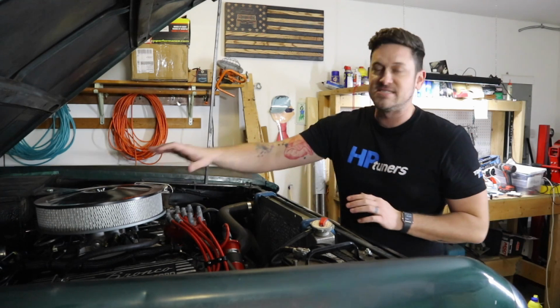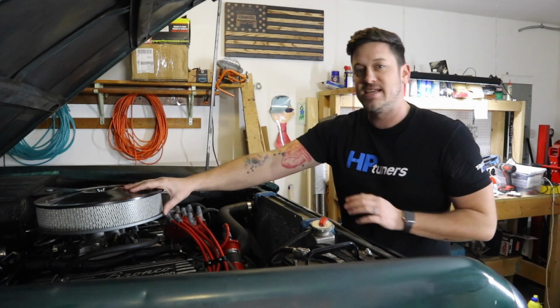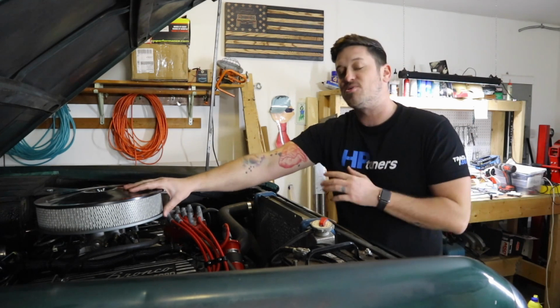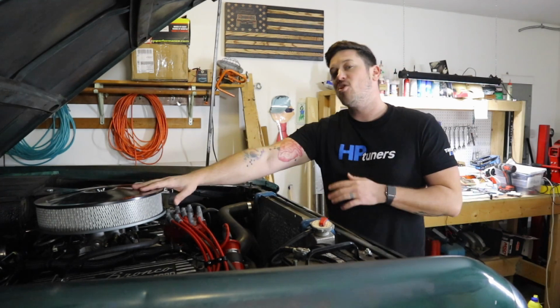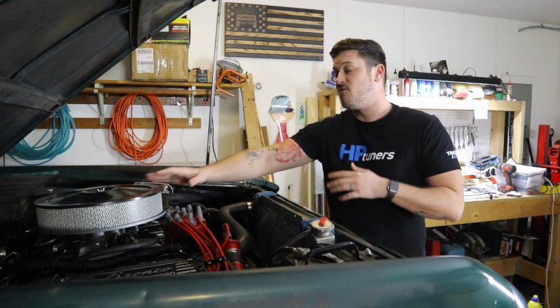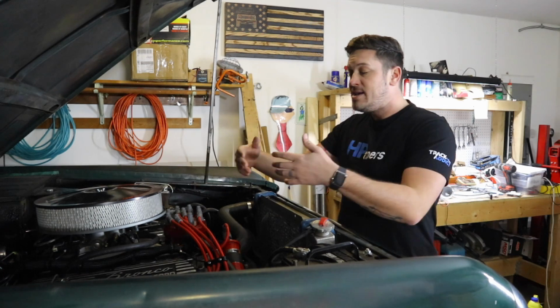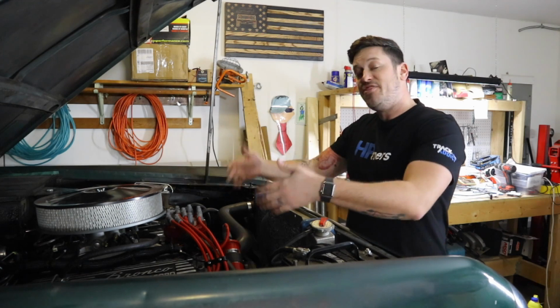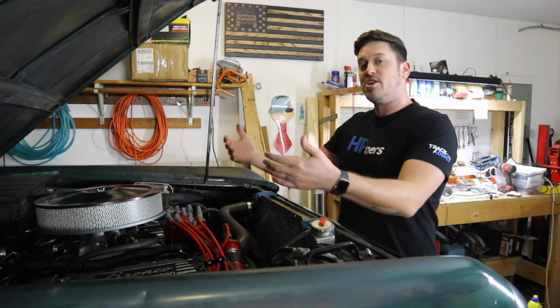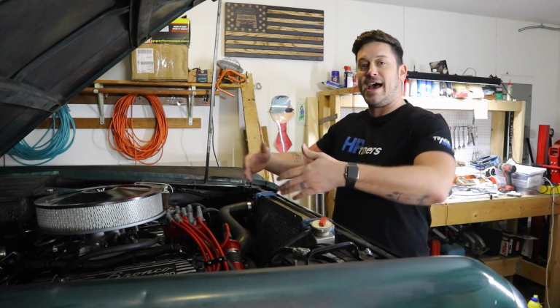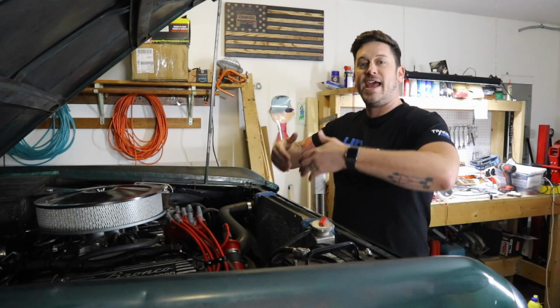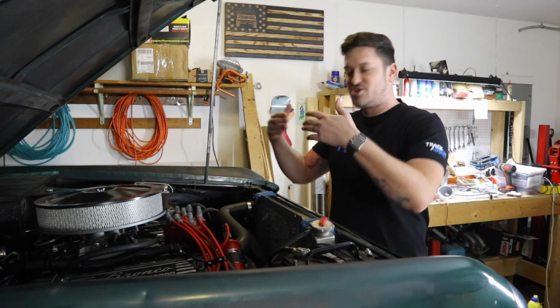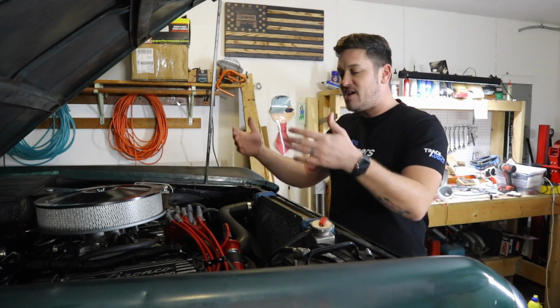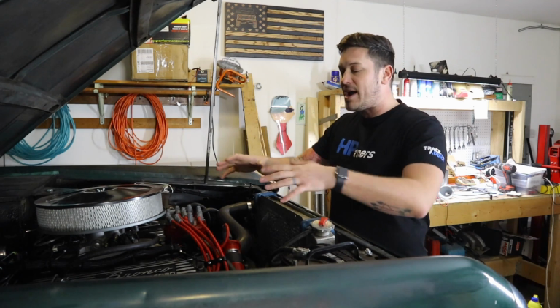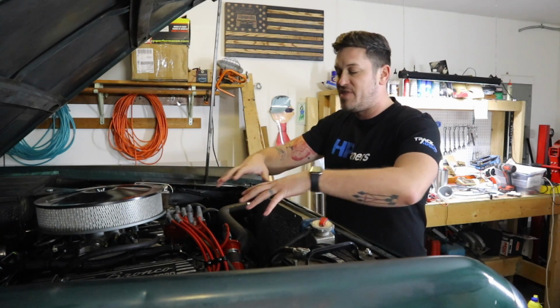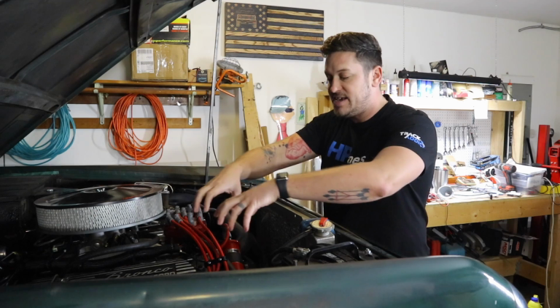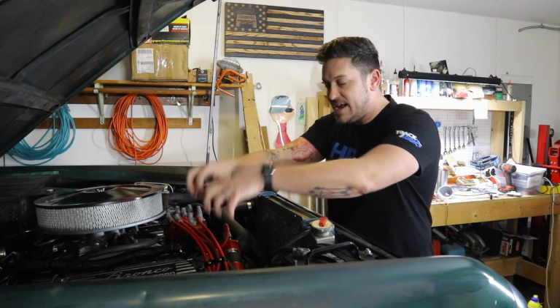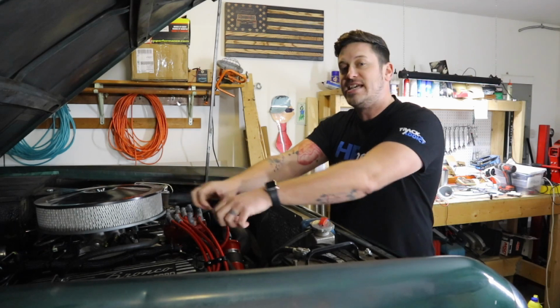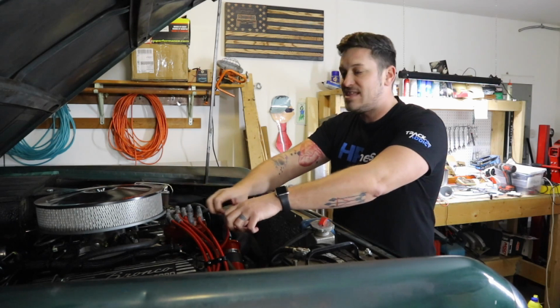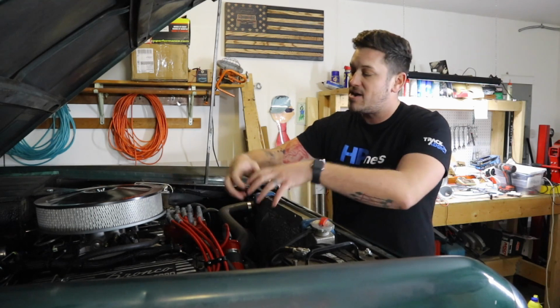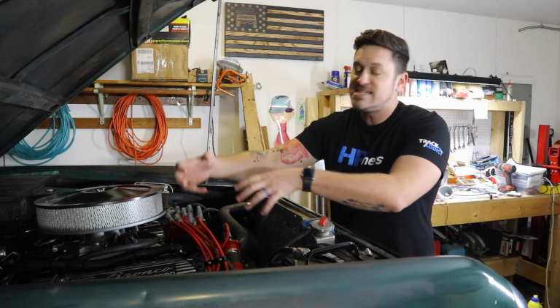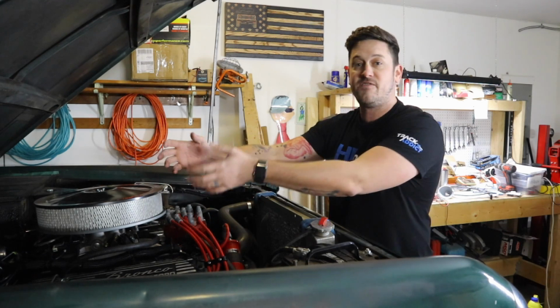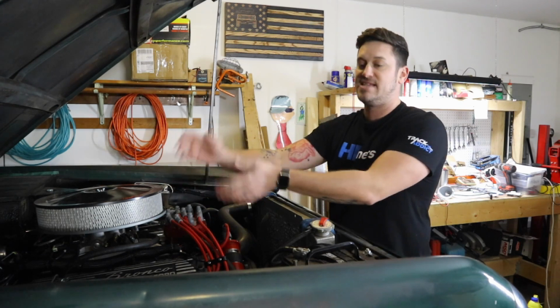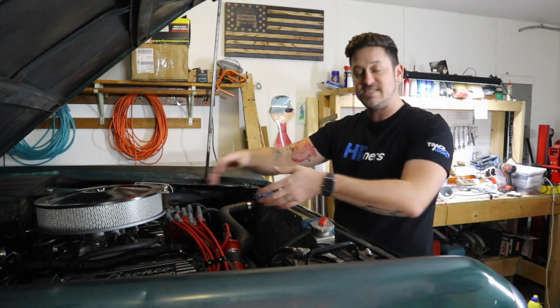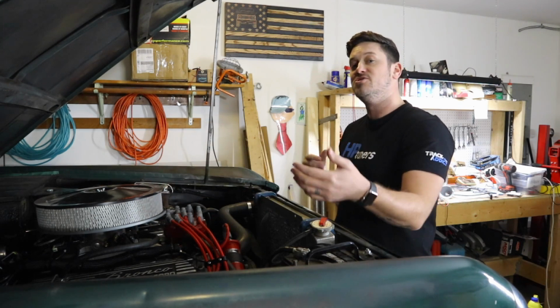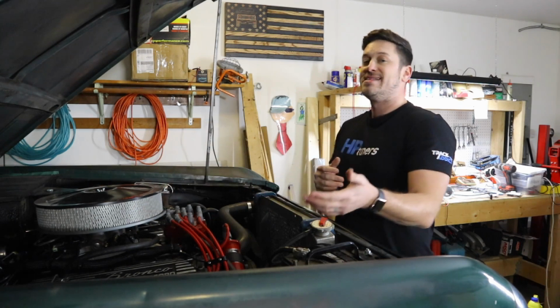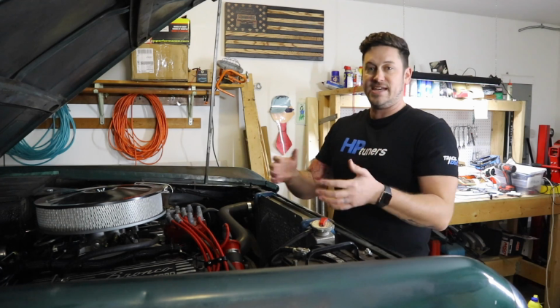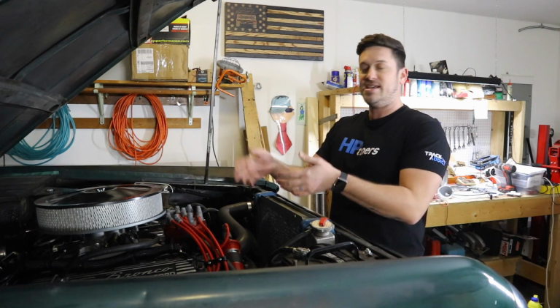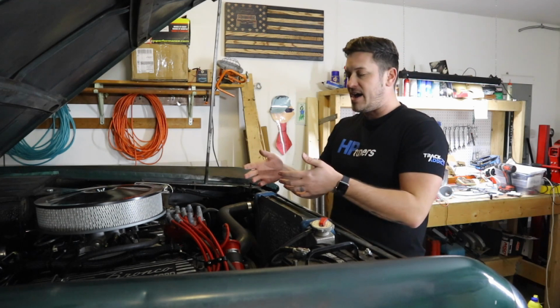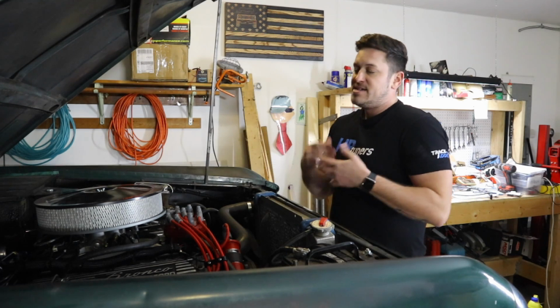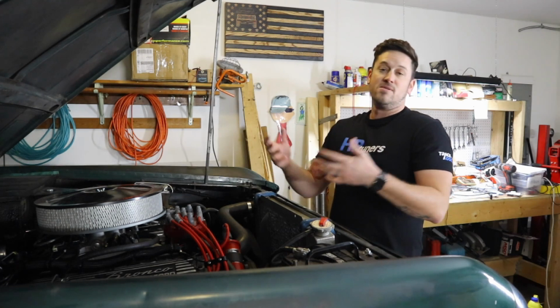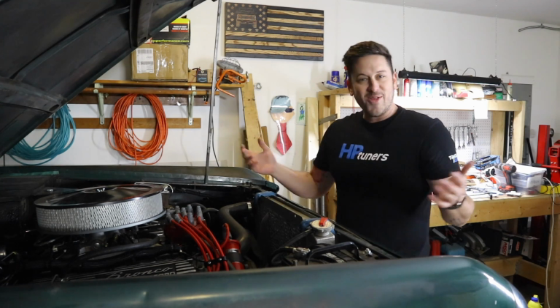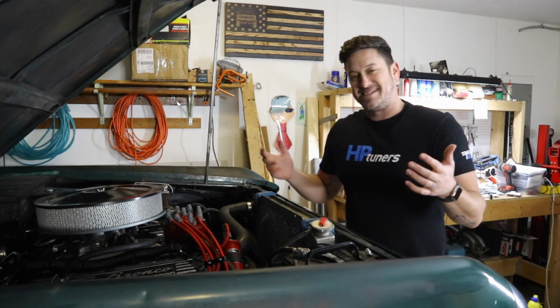The inverse is also true. I just installed the Edelbrock ProFlow 4, and they want you to have a good enough wire so the energy inside the wire isn't going to affect the ECU in the EFI. So all that to say — what is the best spark plug wire for your Ford Bronco or classic car?